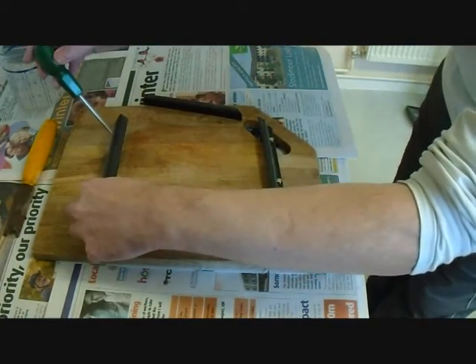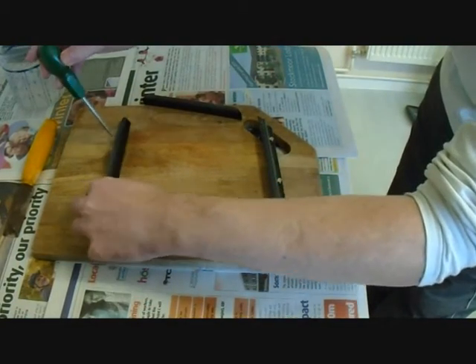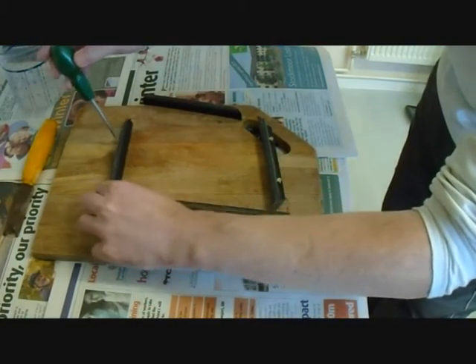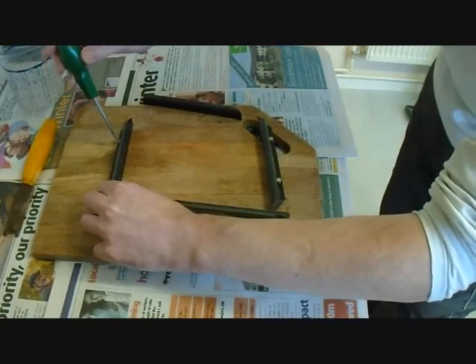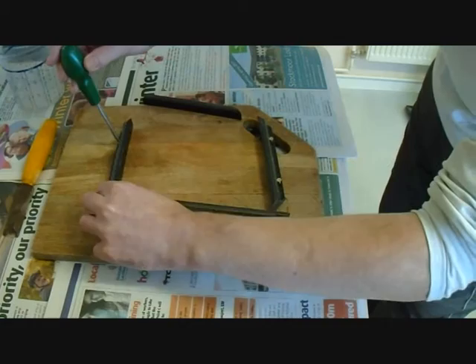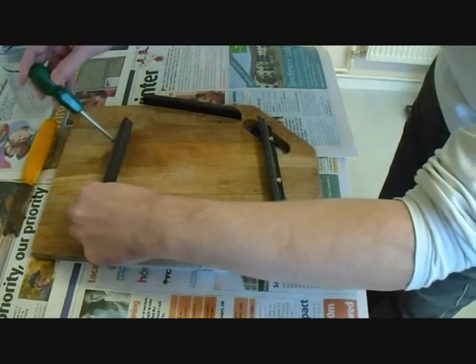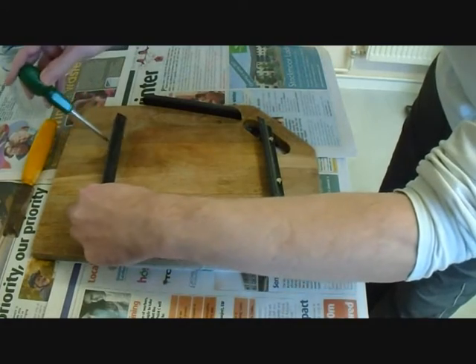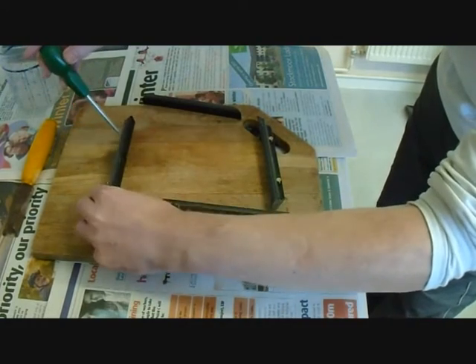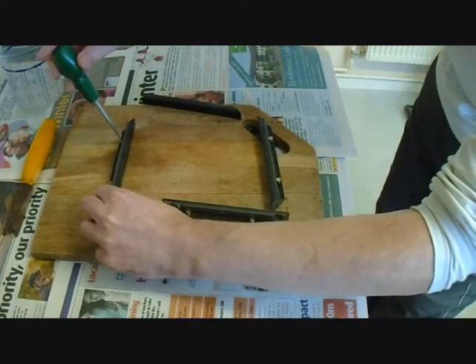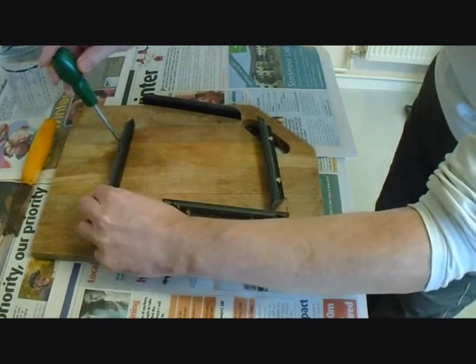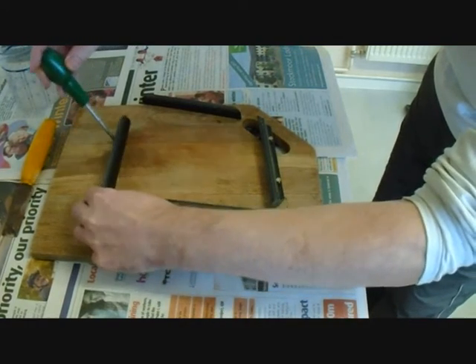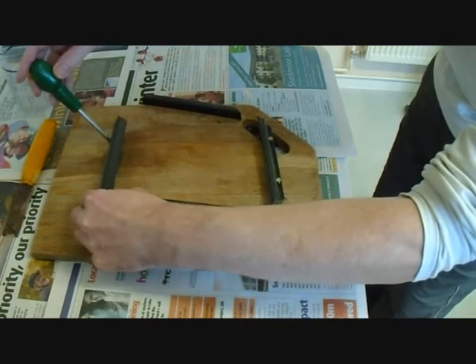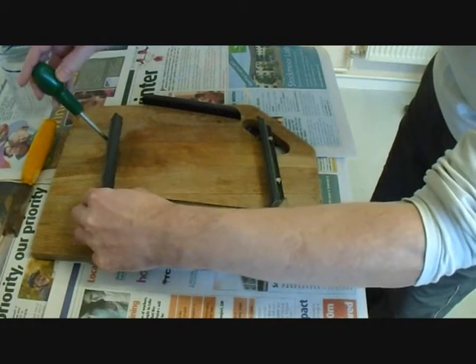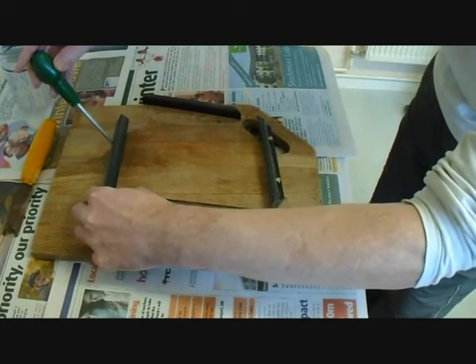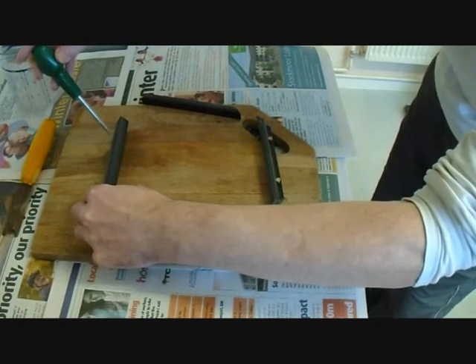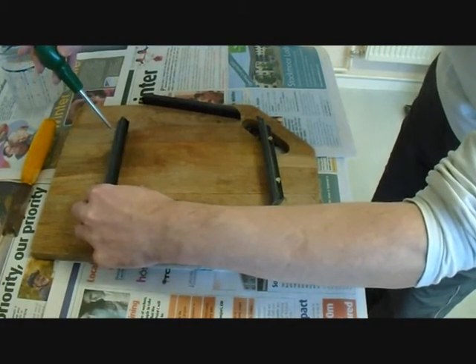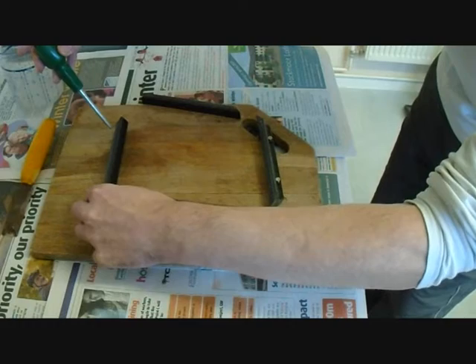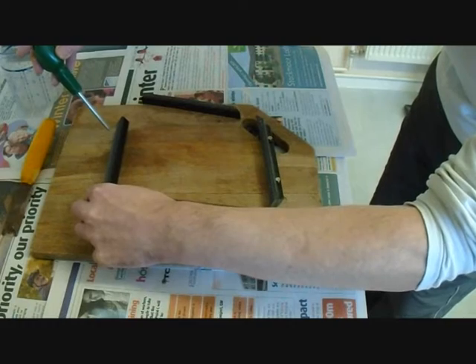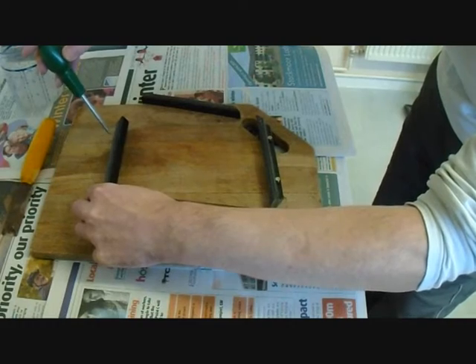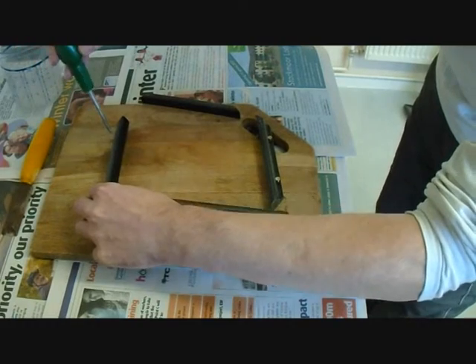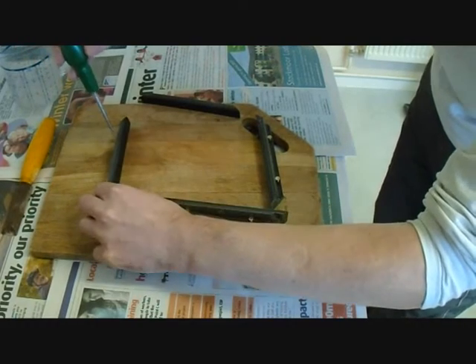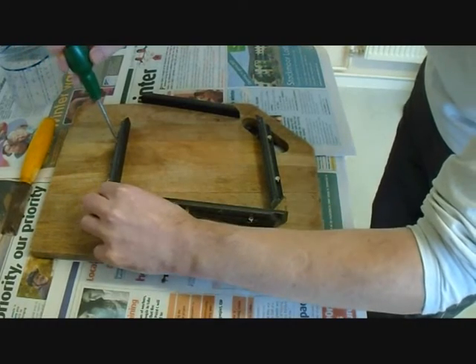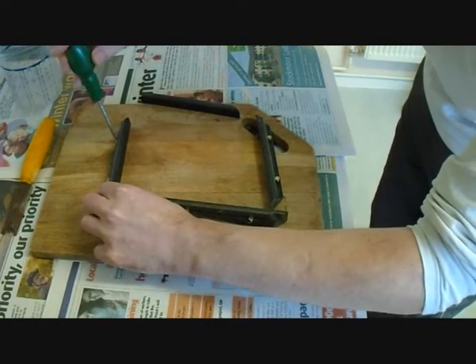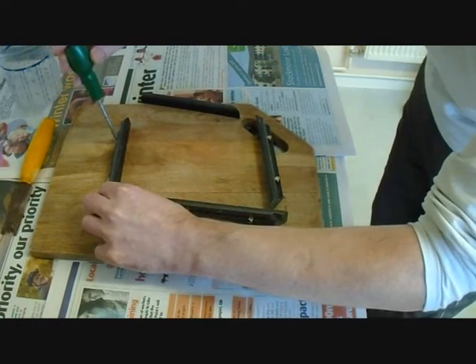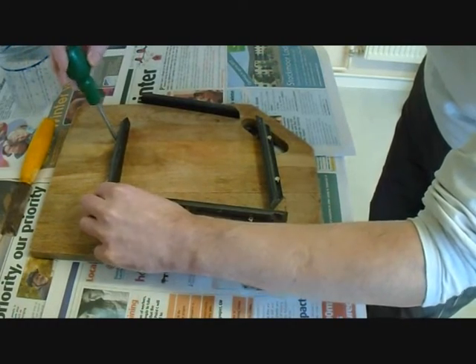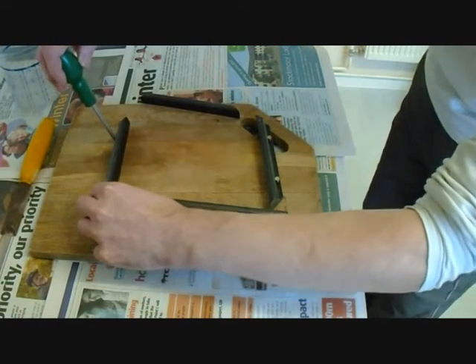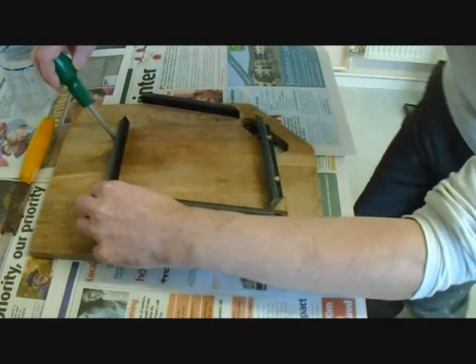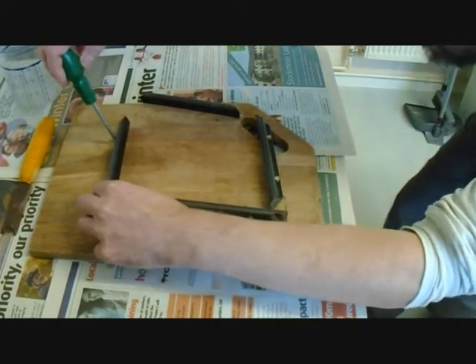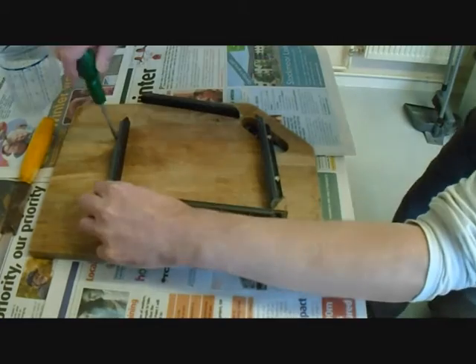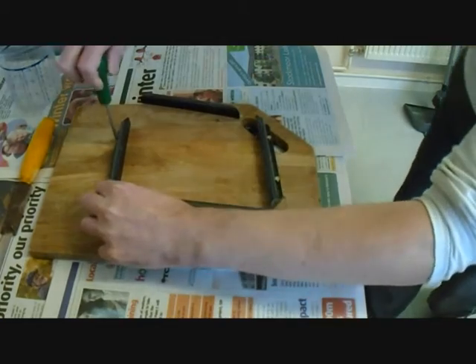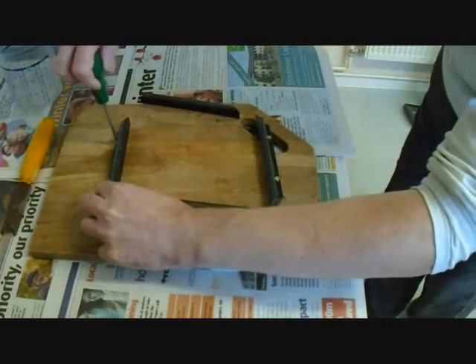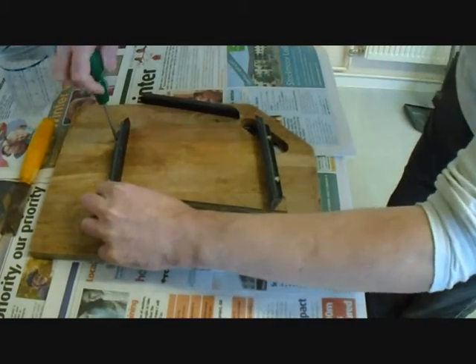I've screwed this down before so the holes are still there. You can make your pieces out of anything you like — a bit of wood or whatever. It just so happened that I had a little bit of old frame hanging around the place.